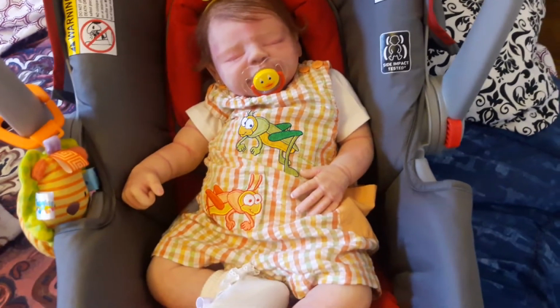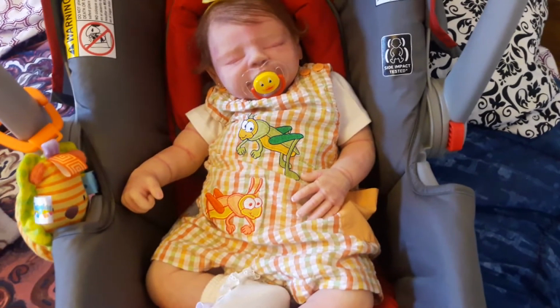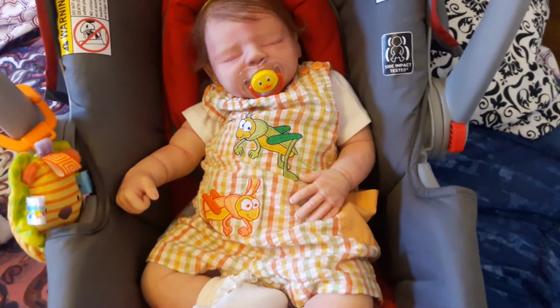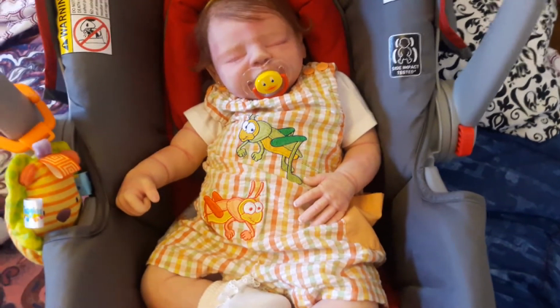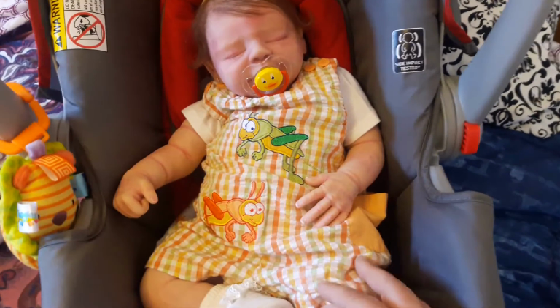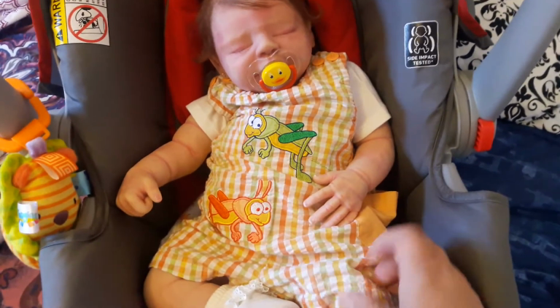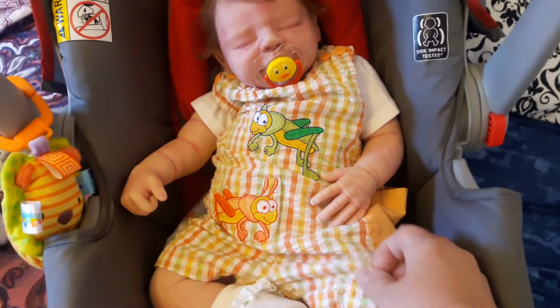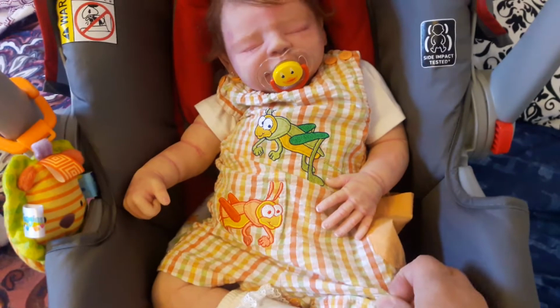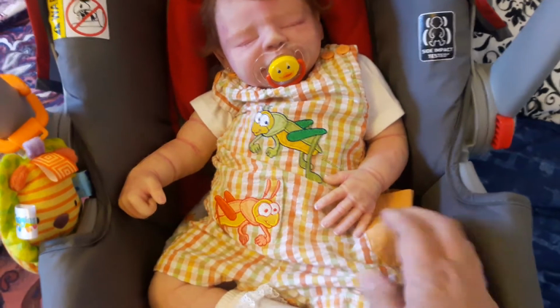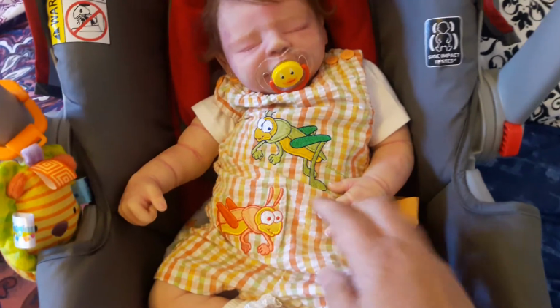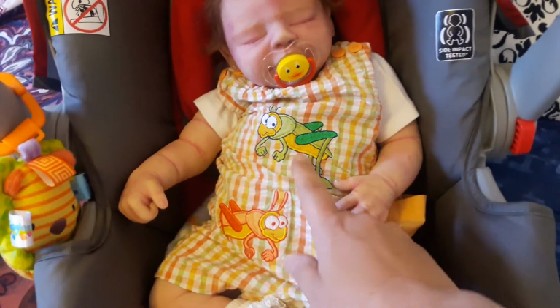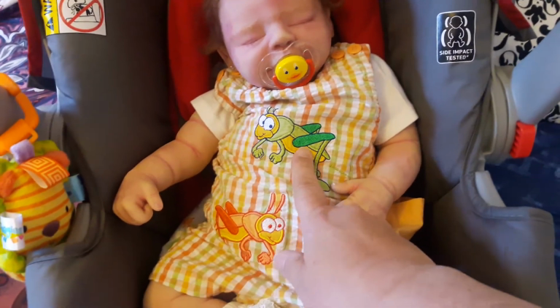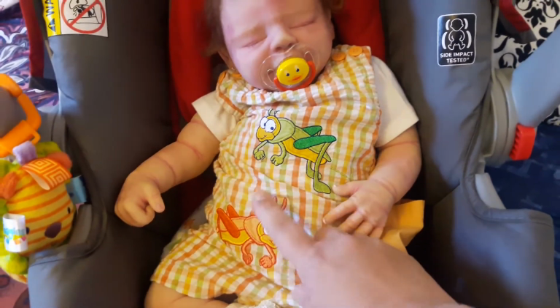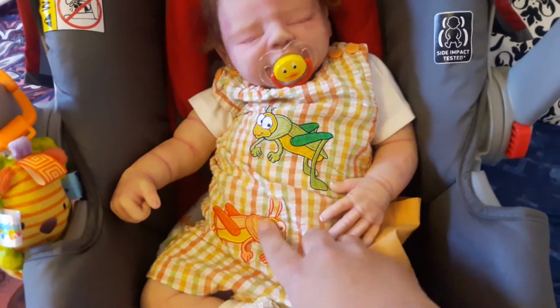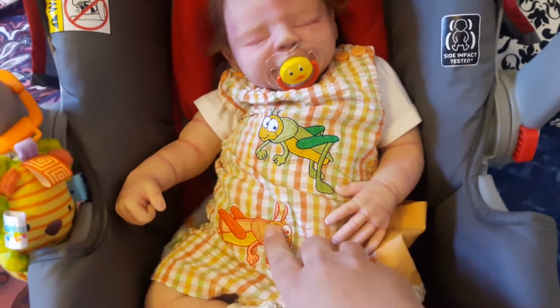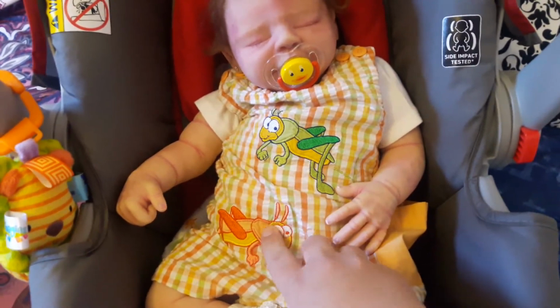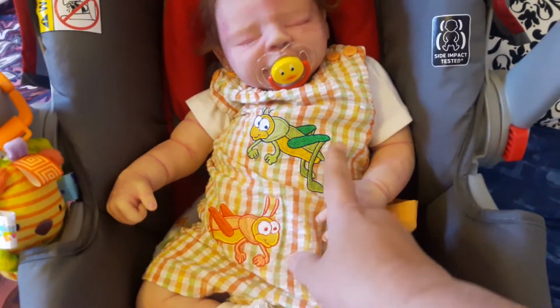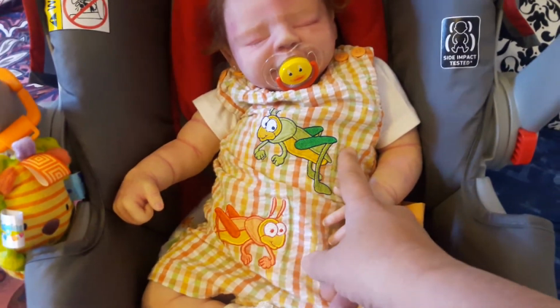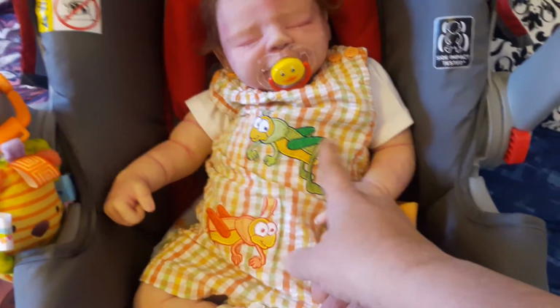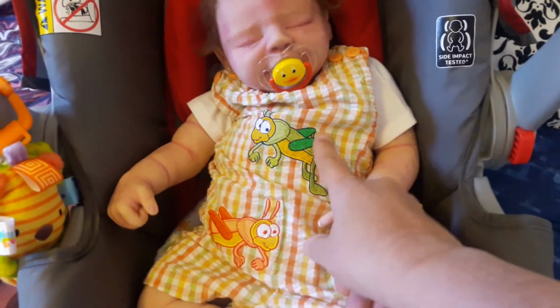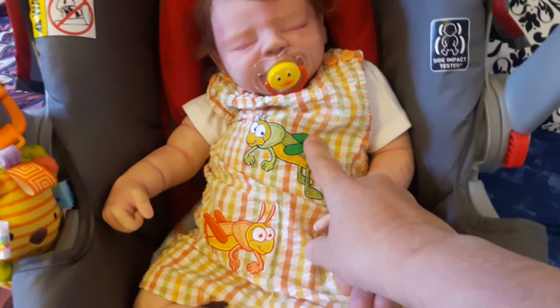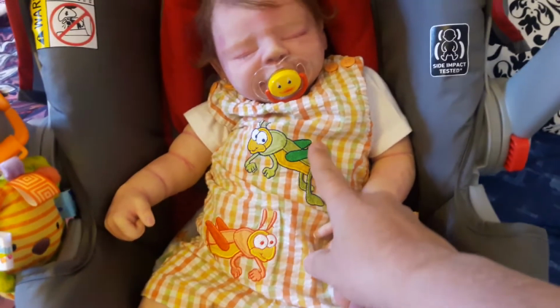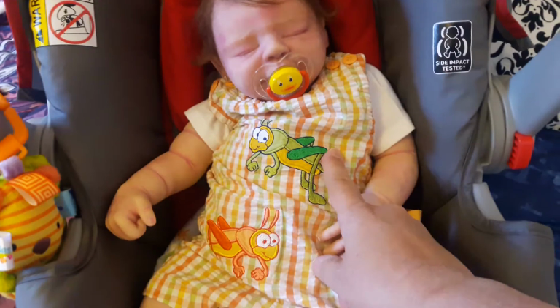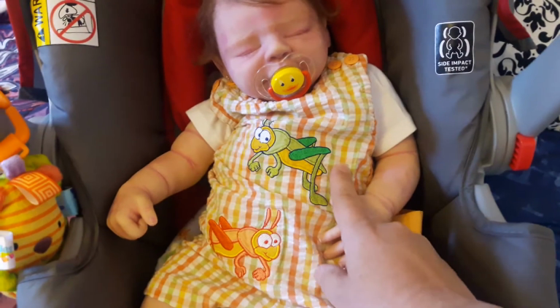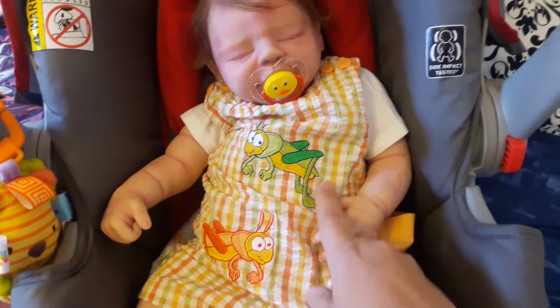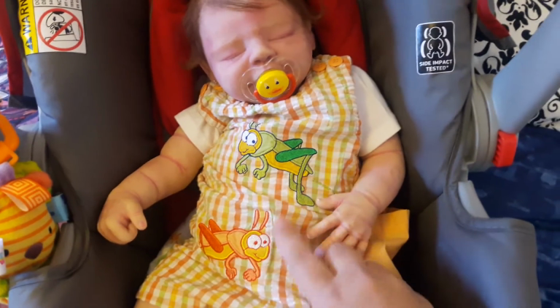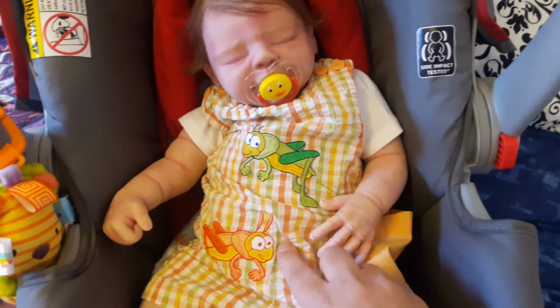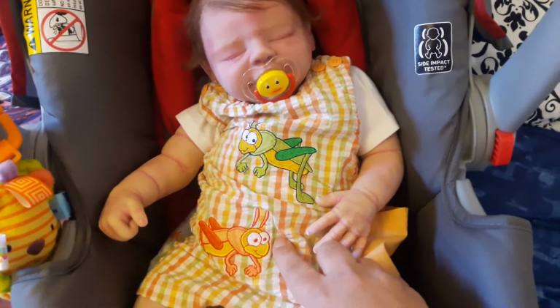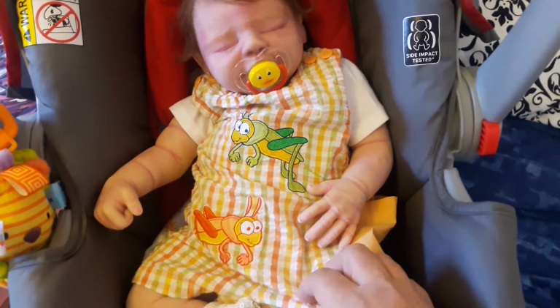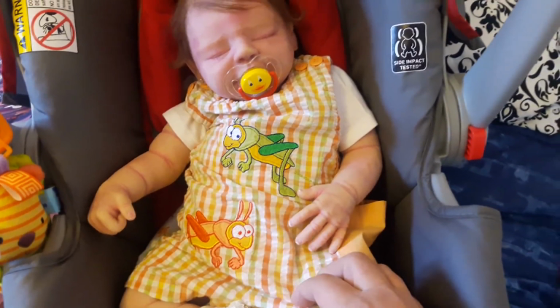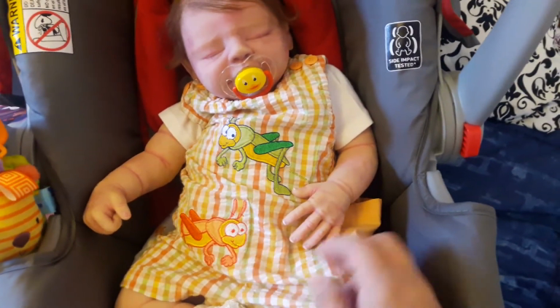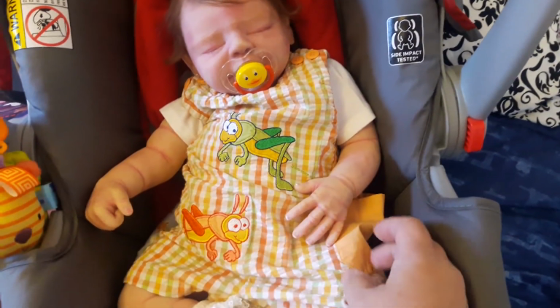It's a cute little romper or overalls, whichever you want to call it. And it's got grasshoppers on it. I love these colors — it's orange, green, and yellow, and white. So adorable on her.